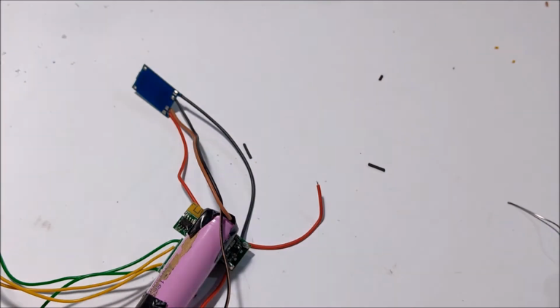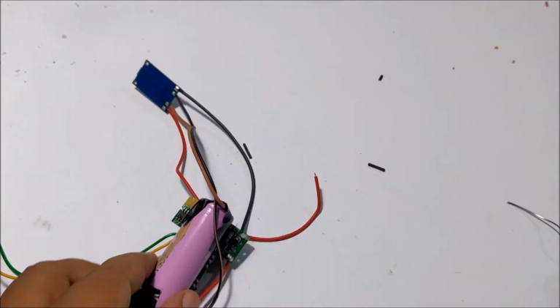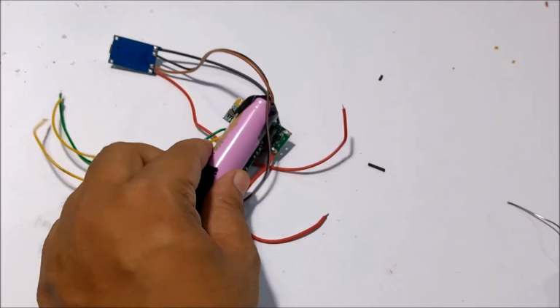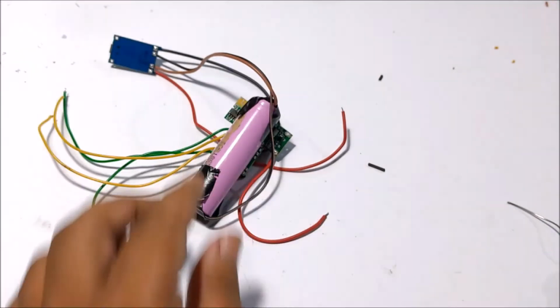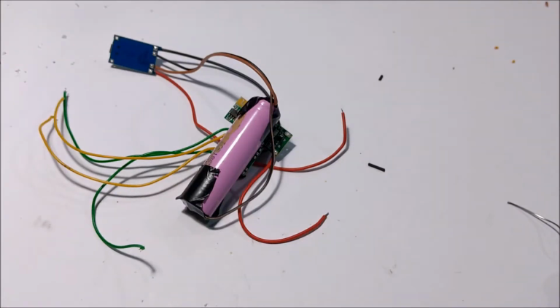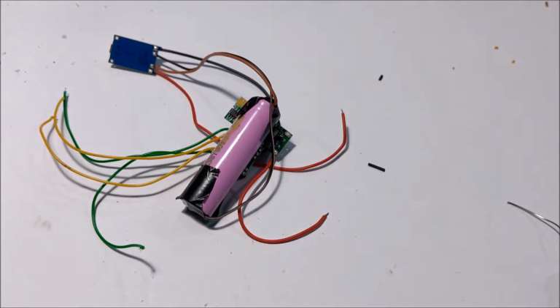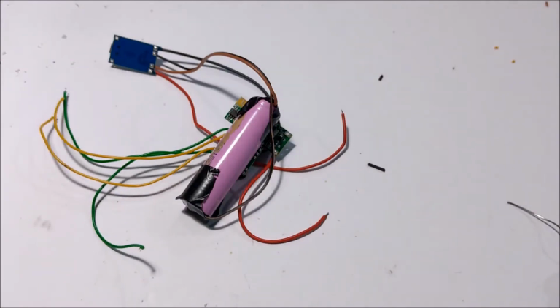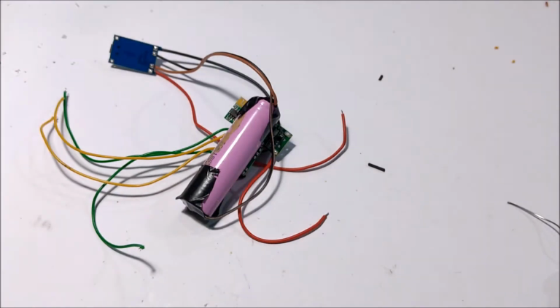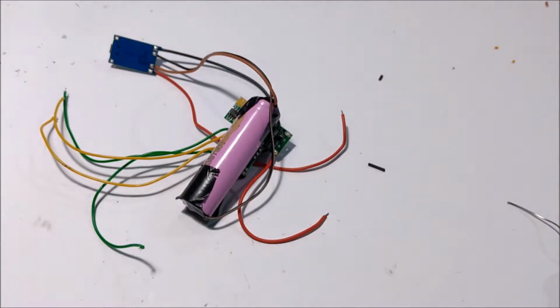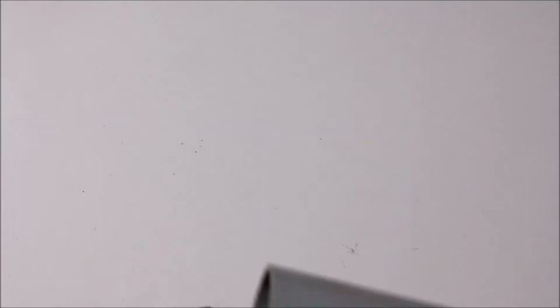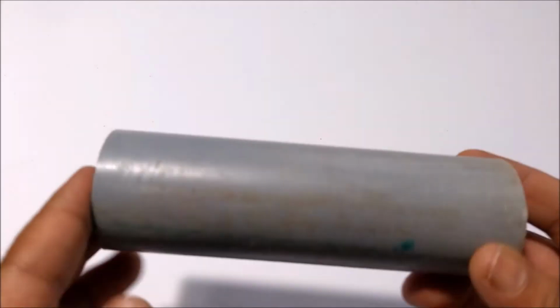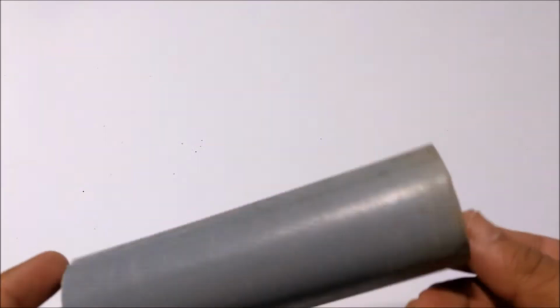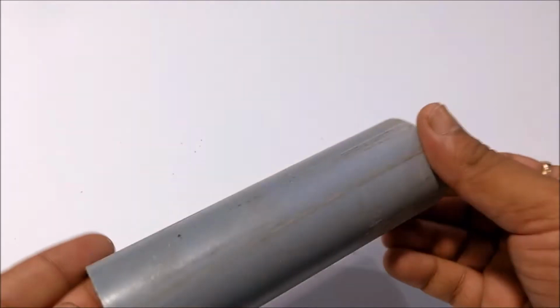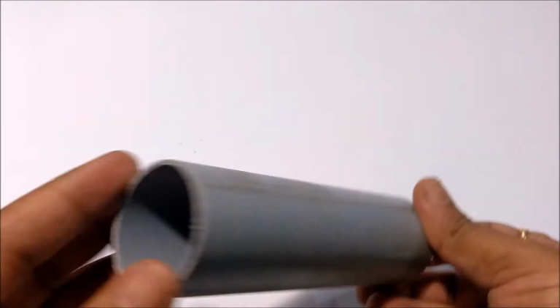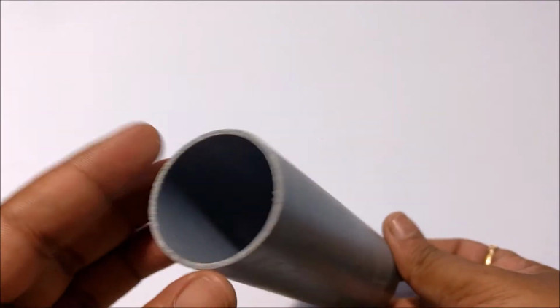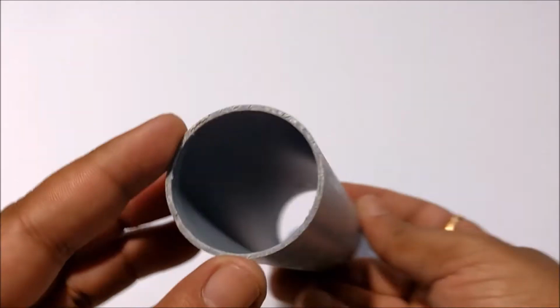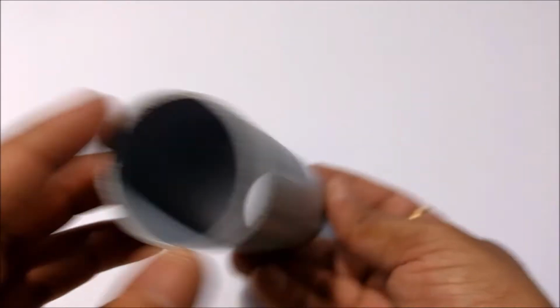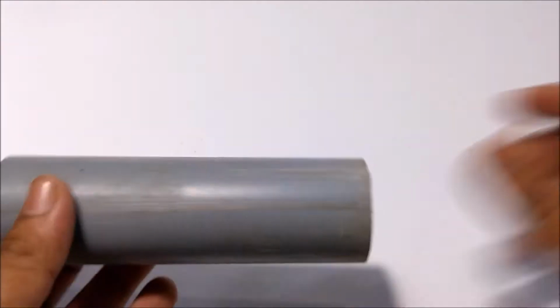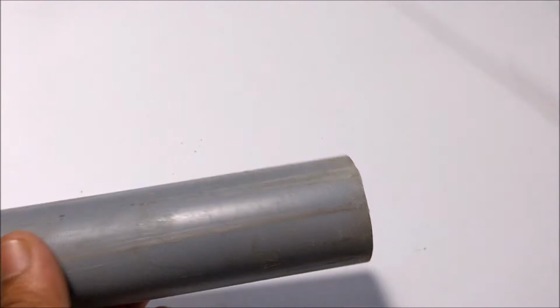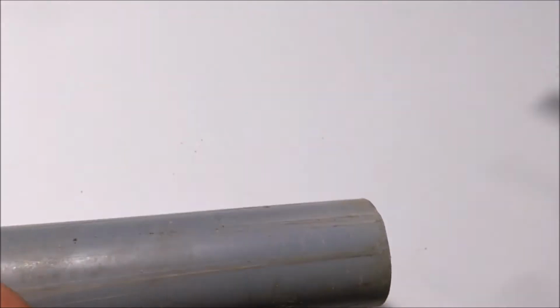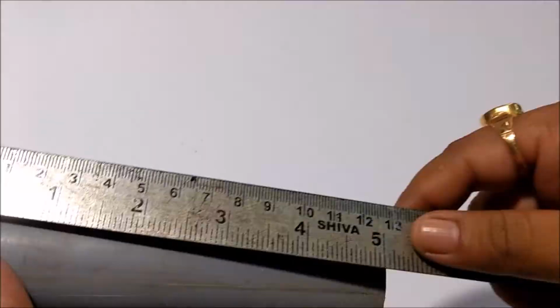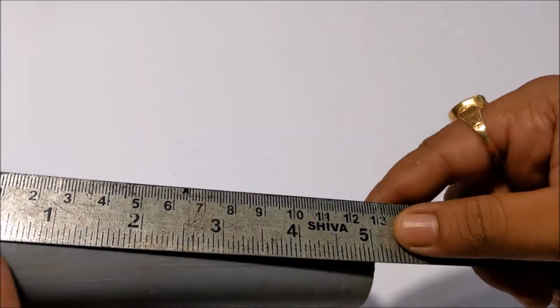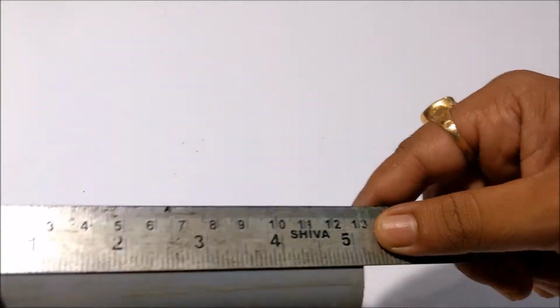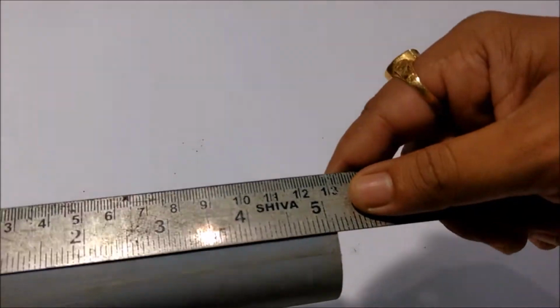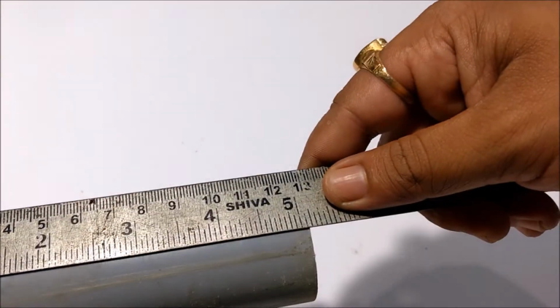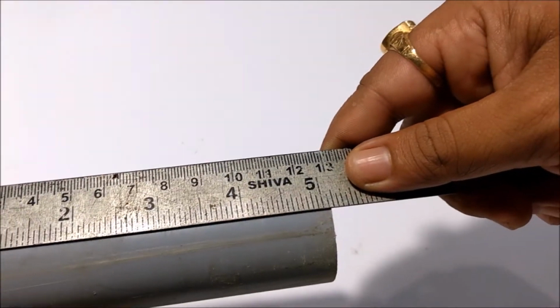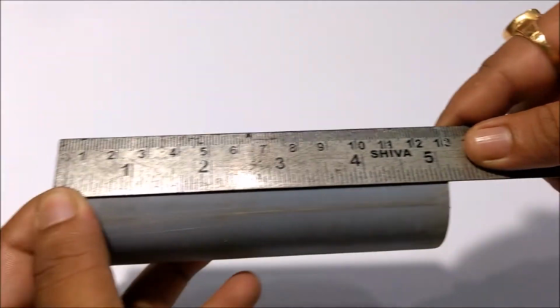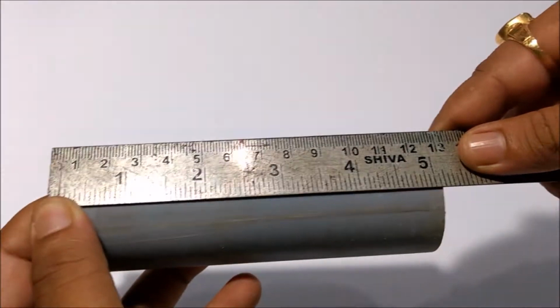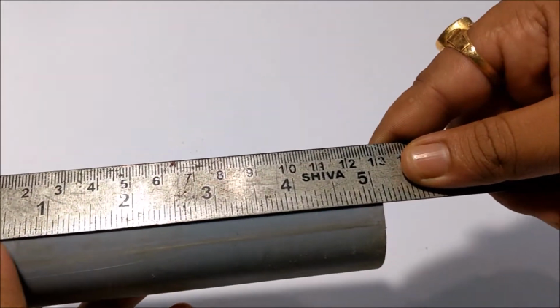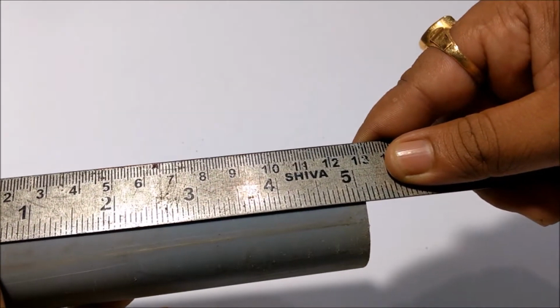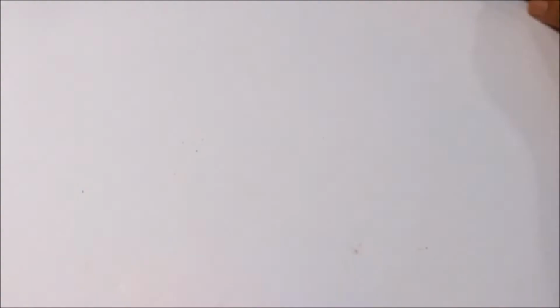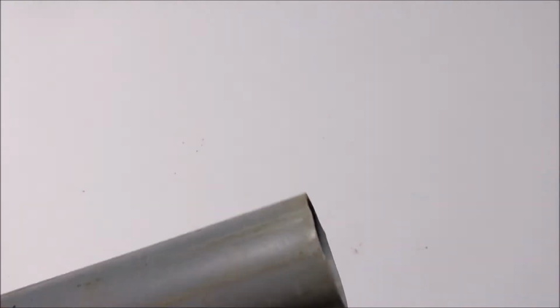Now that my circuit was ready, it was time to make a casing for the components. So I used this 40mm PVC pipe with two end caps.